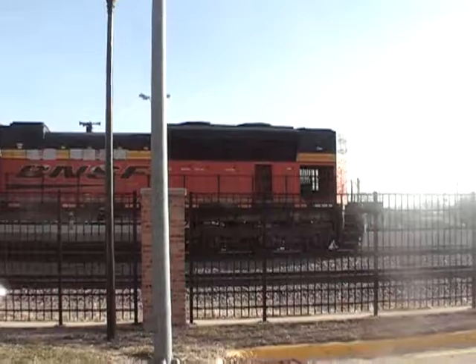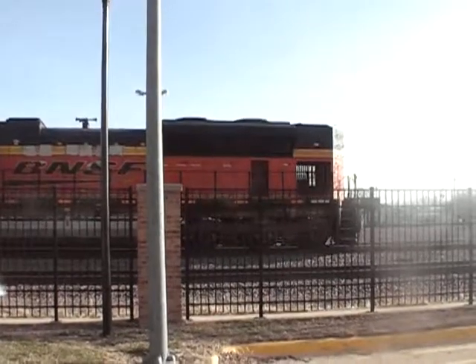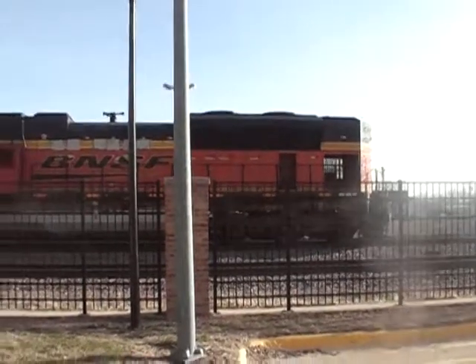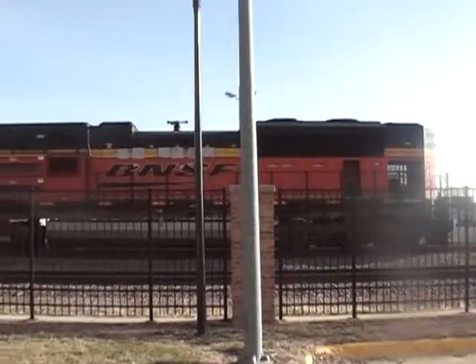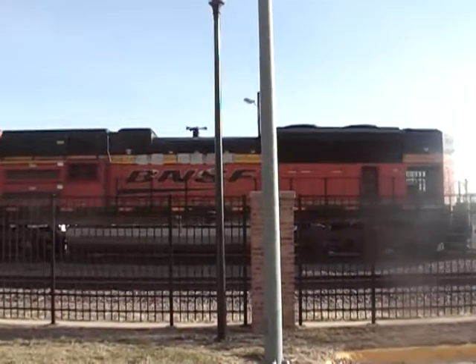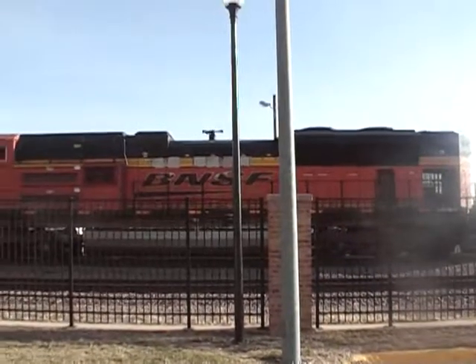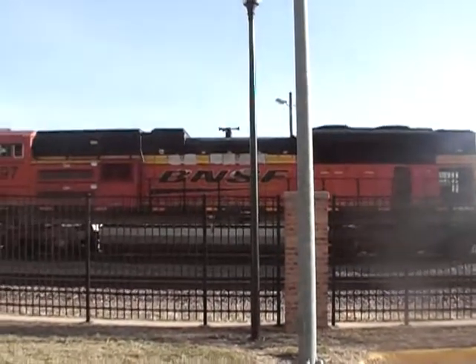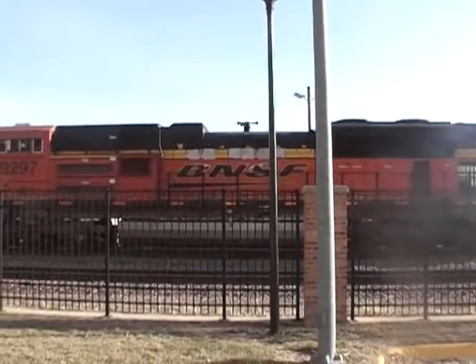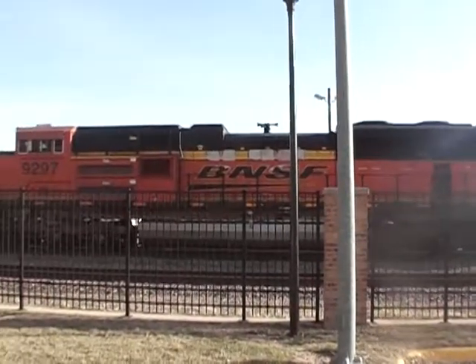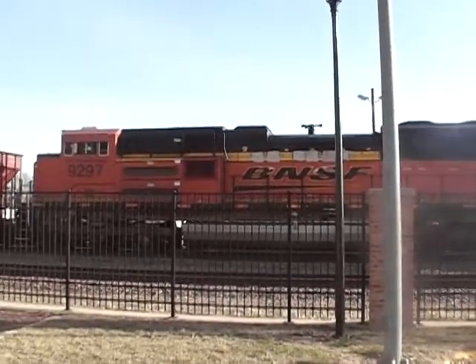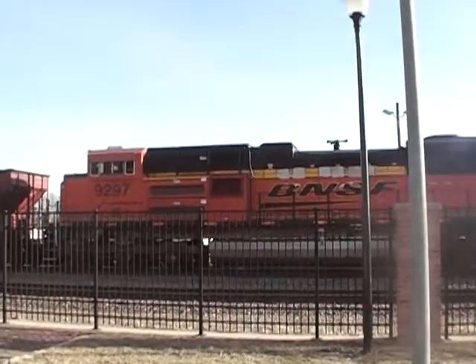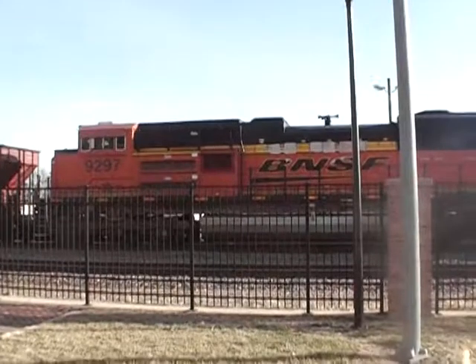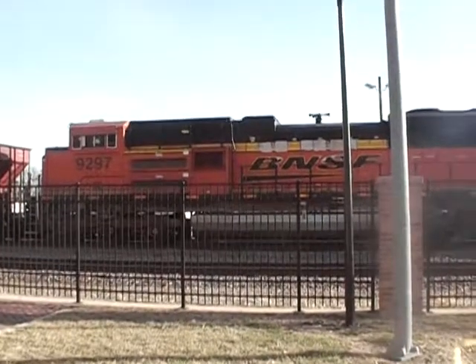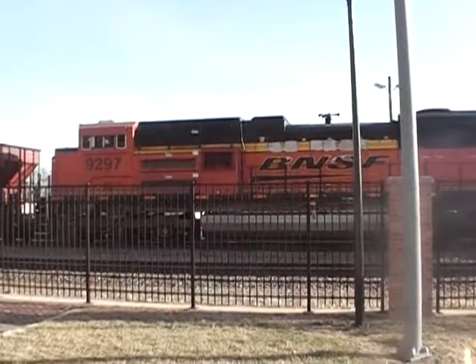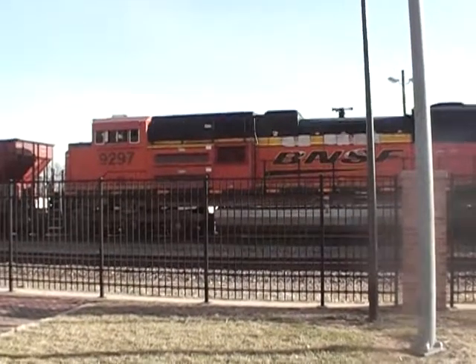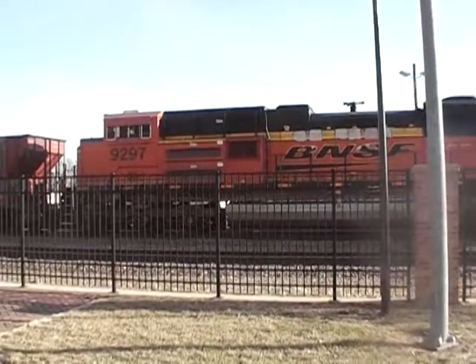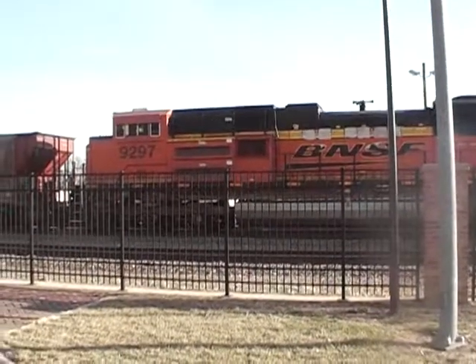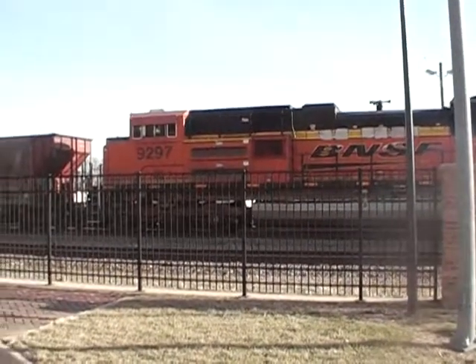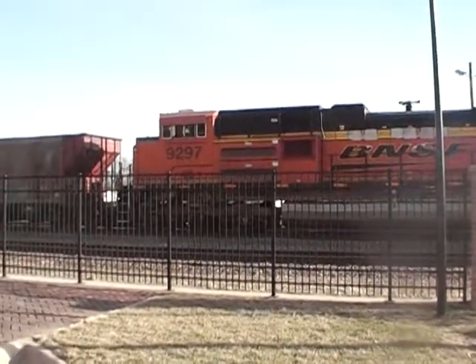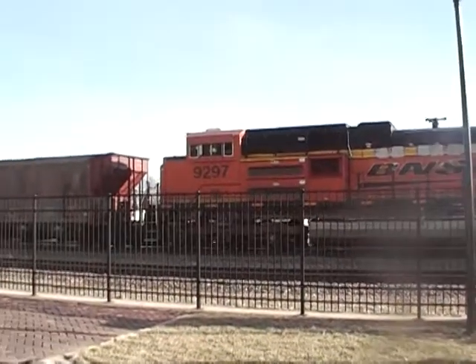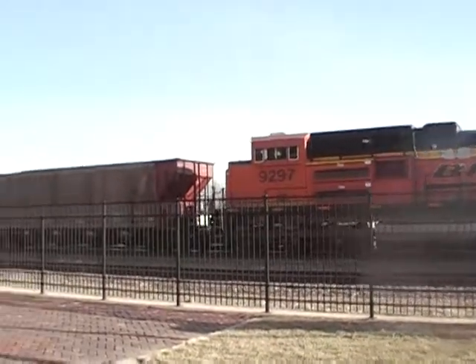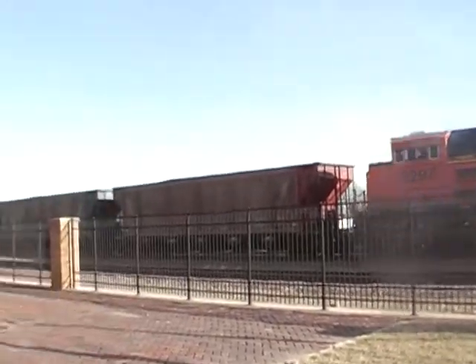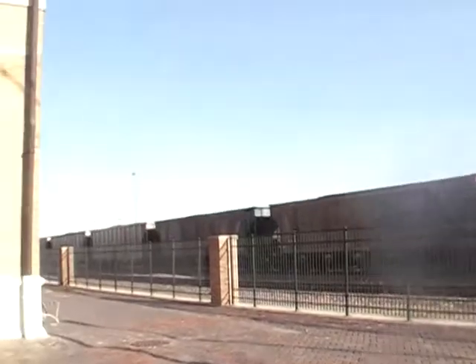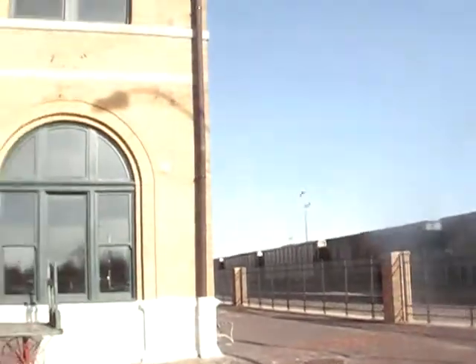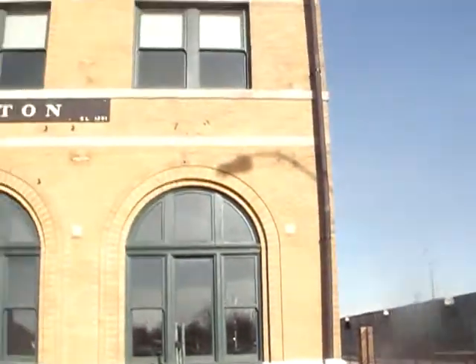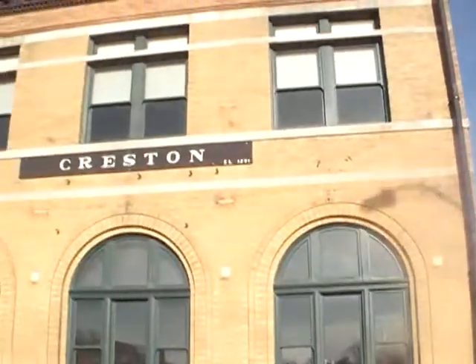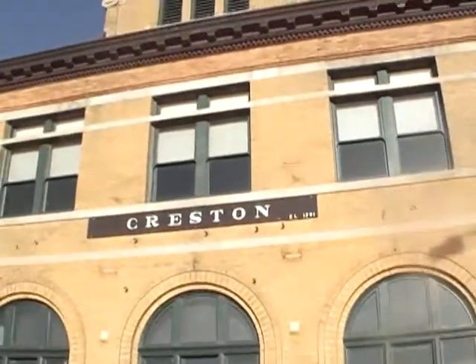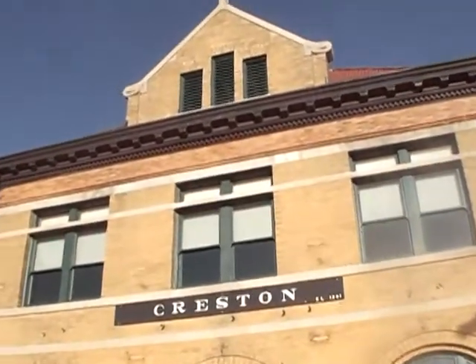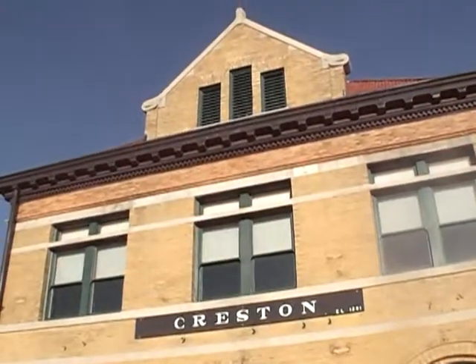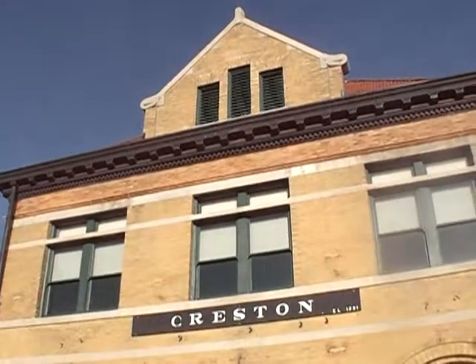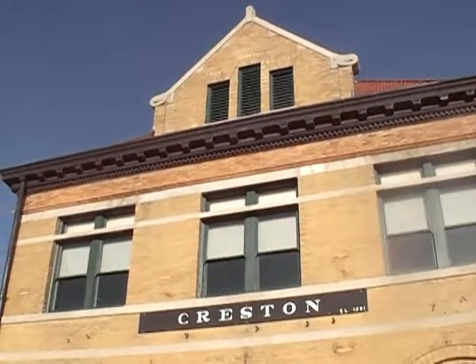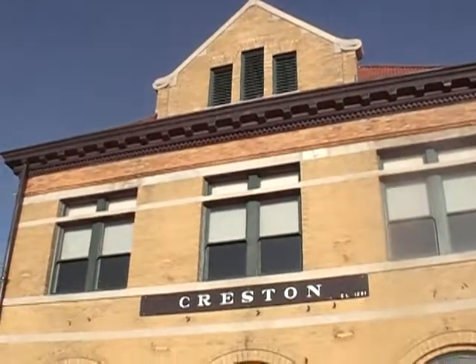Hey YouTube, we're back here at Creston, Iowa. Gold Ride just pulled in and I went on the close track, so maybe we'll catch it going out. Let's see what we can see. There's the opposing monolith of the depot.